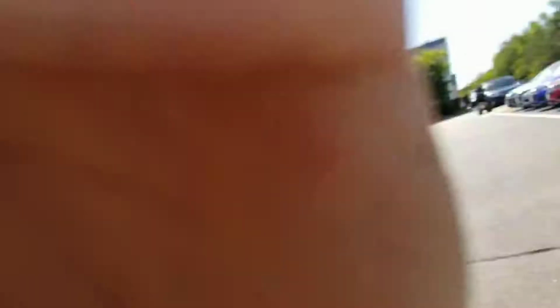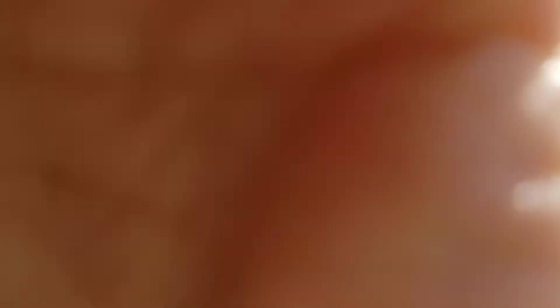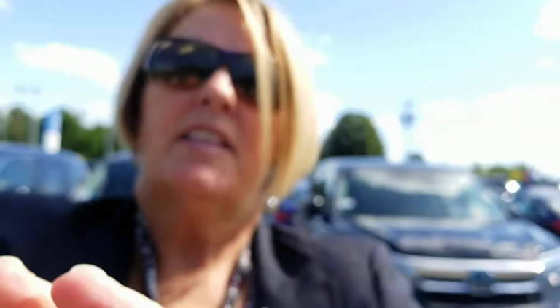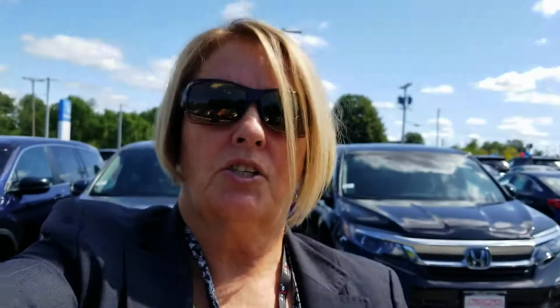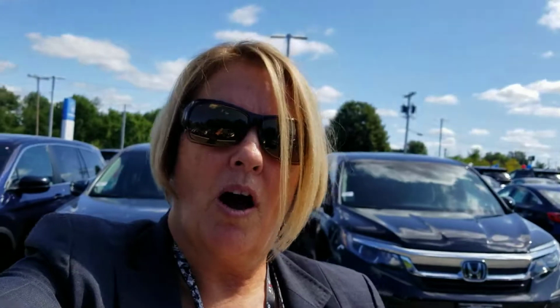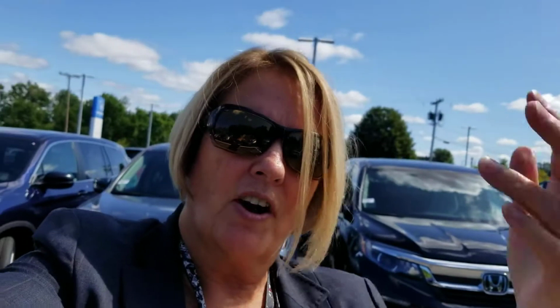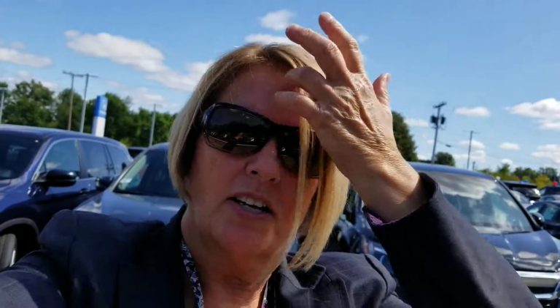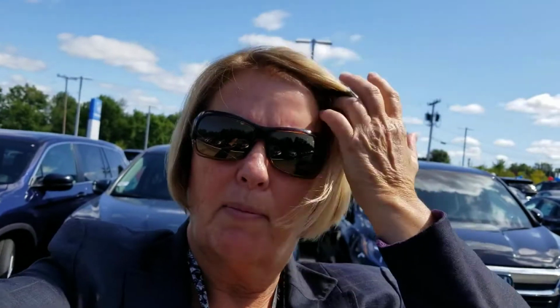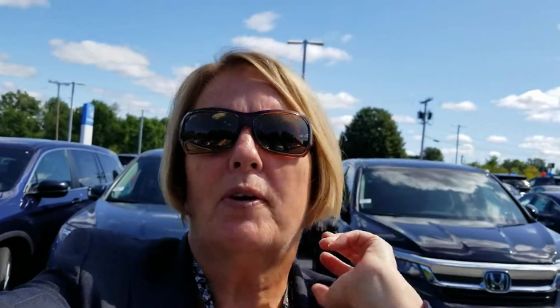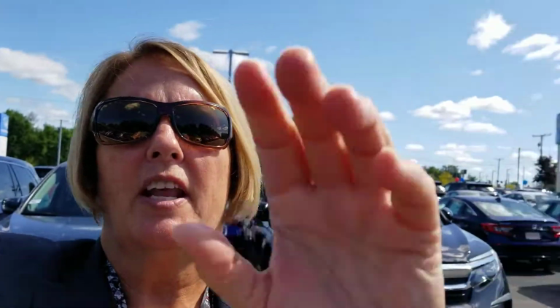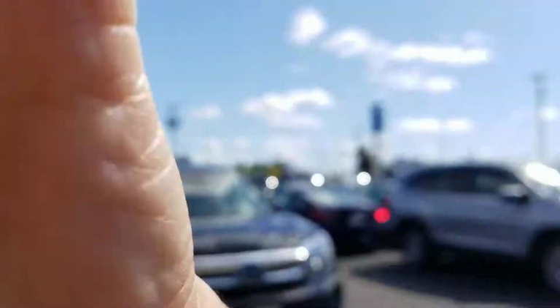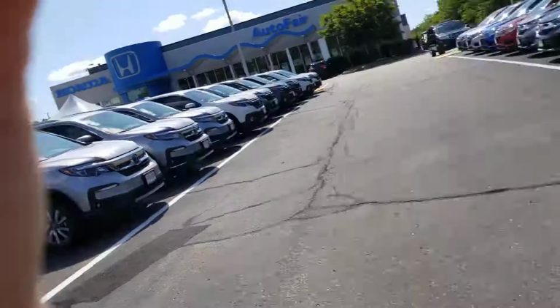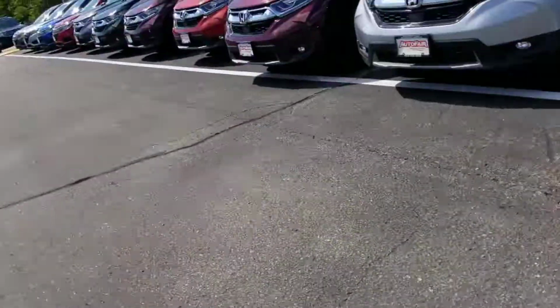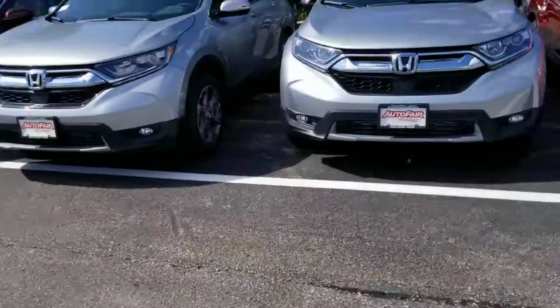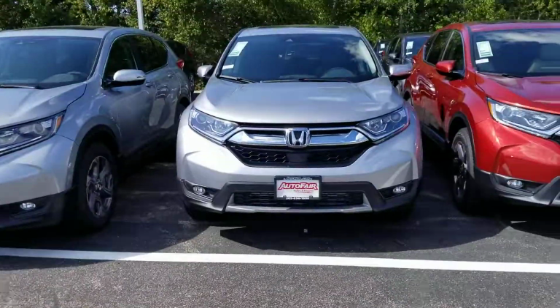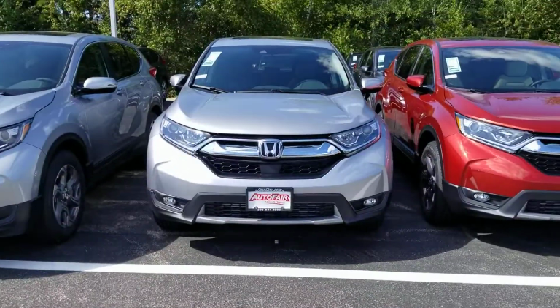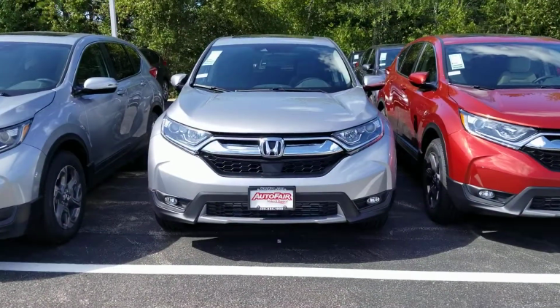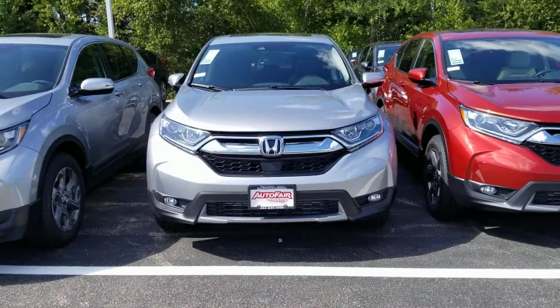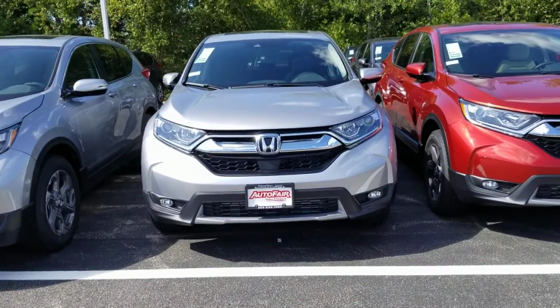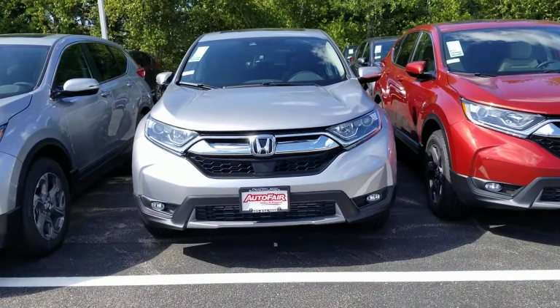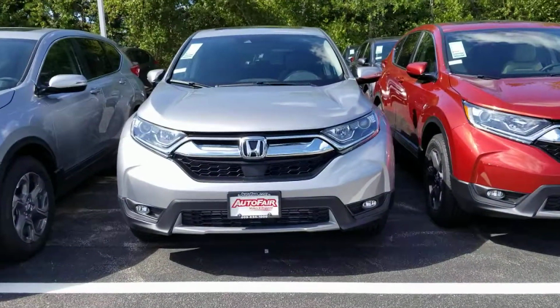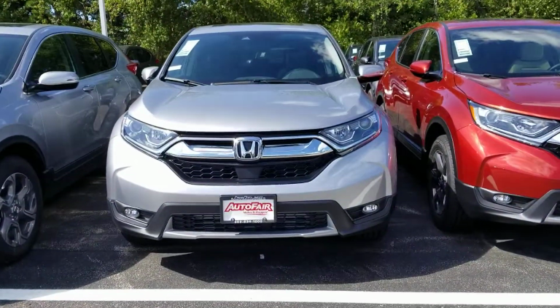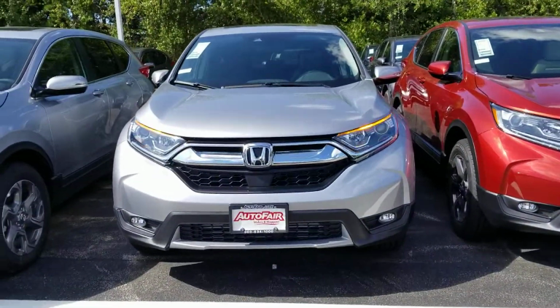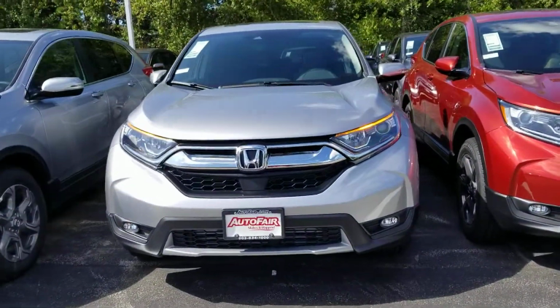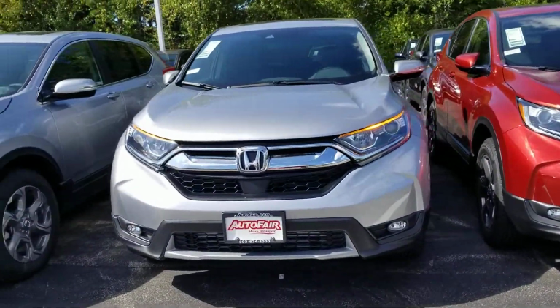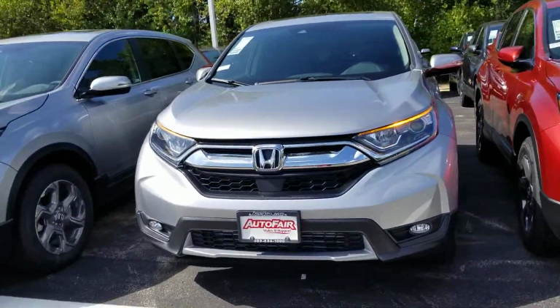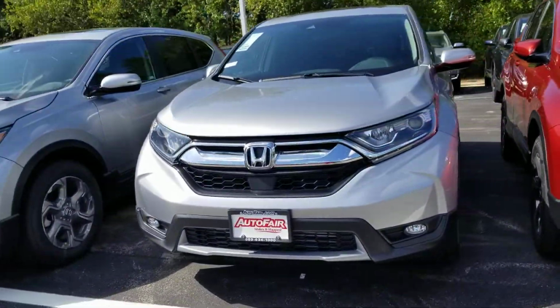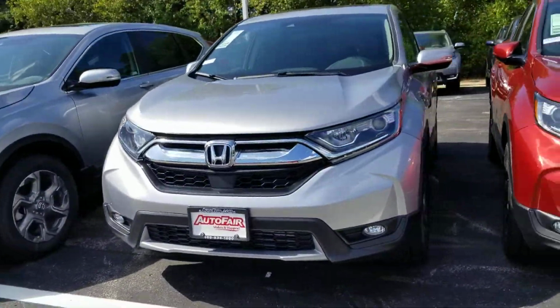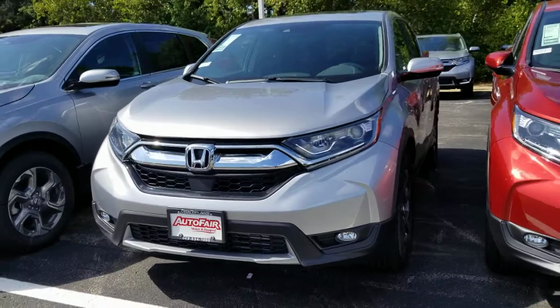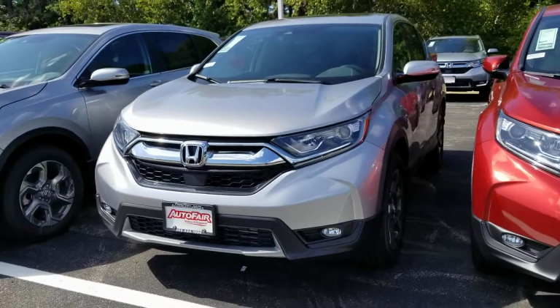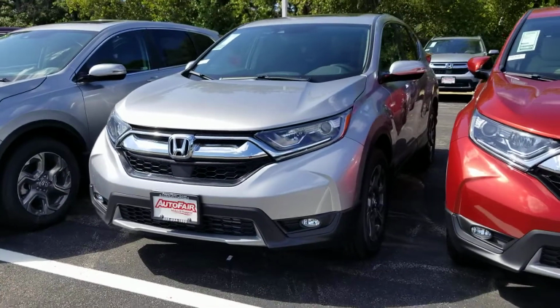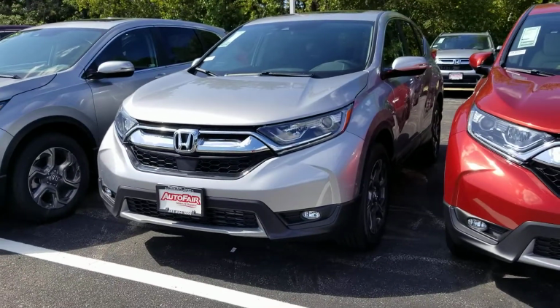Hi Gary, this is Sue, Auto for your Honda. I'm making a quick video of this 2019 Honda CR-V that you inquired about. Here it is. We do have it on the lot.